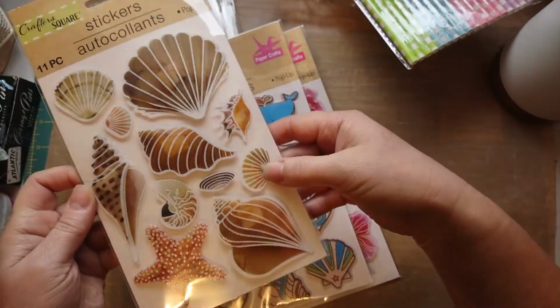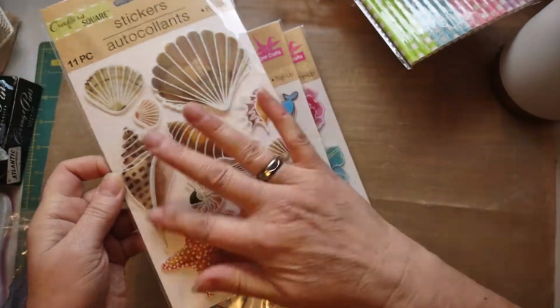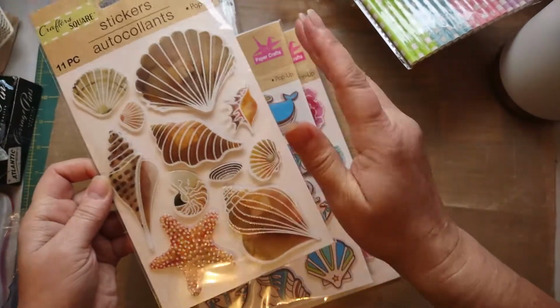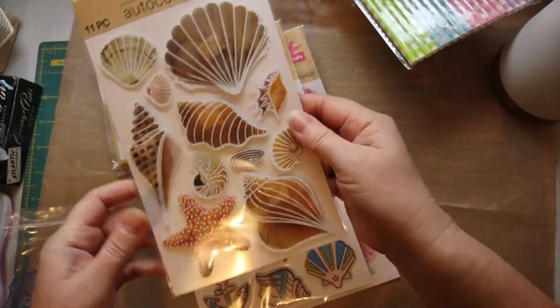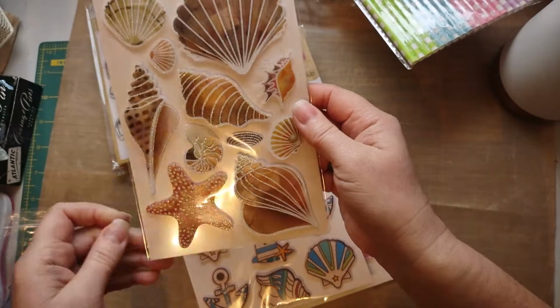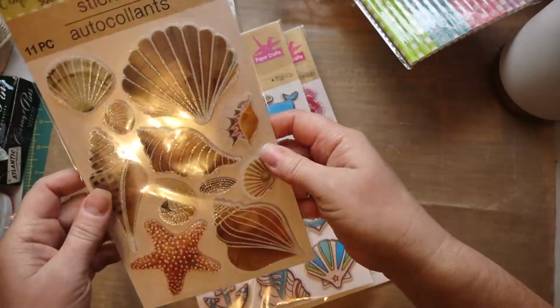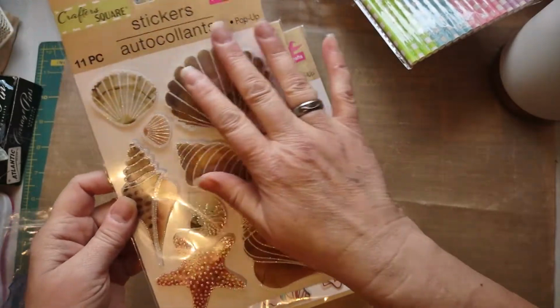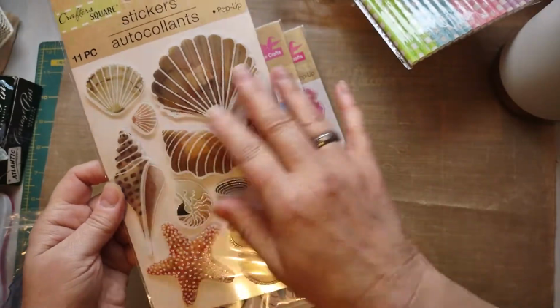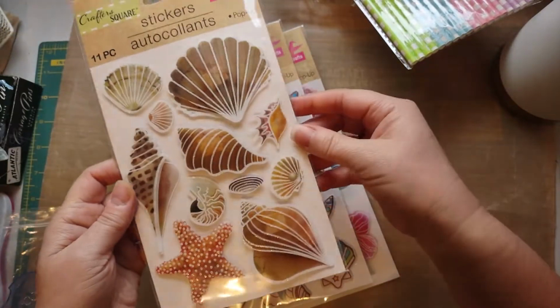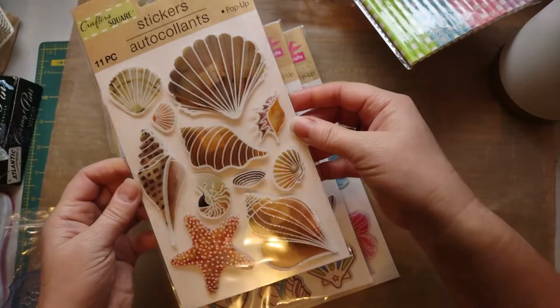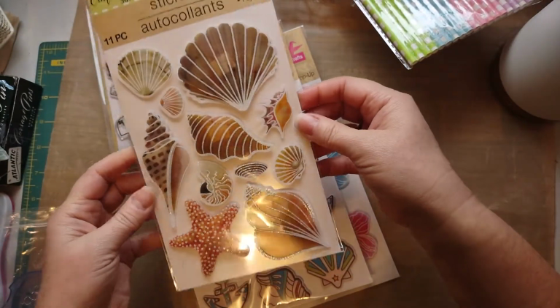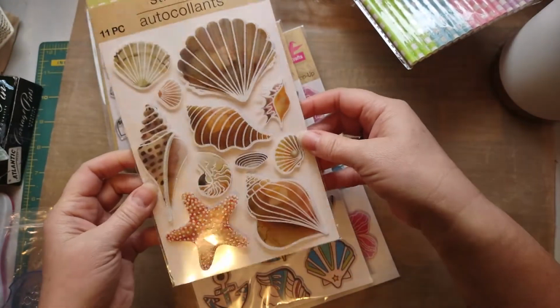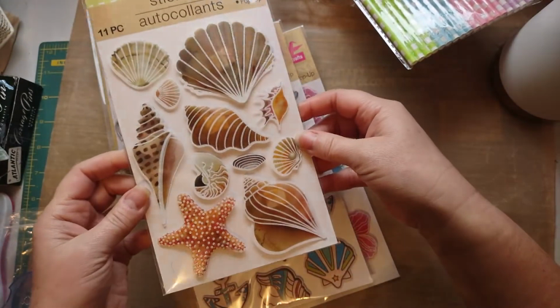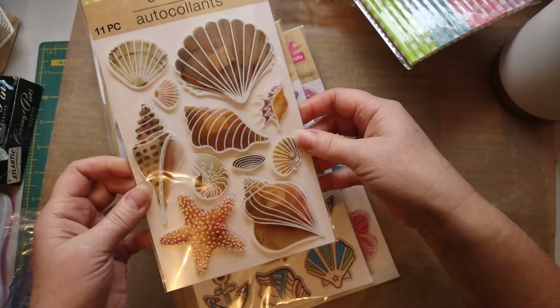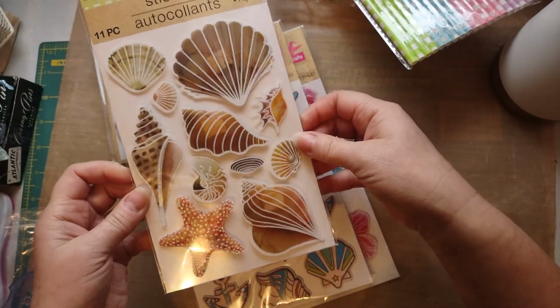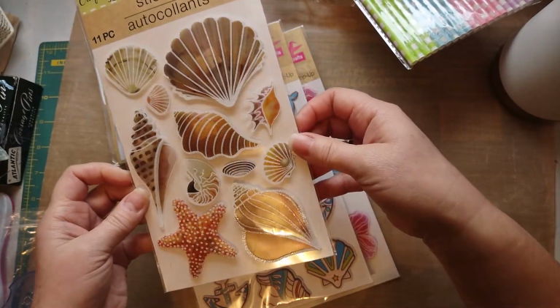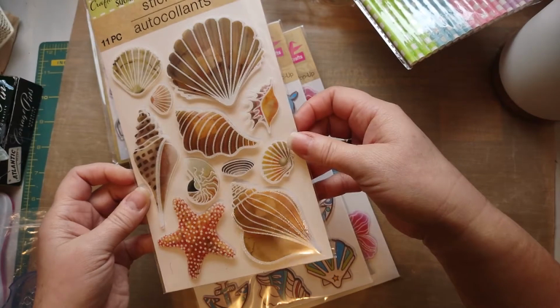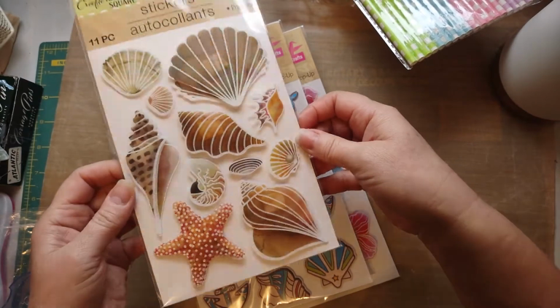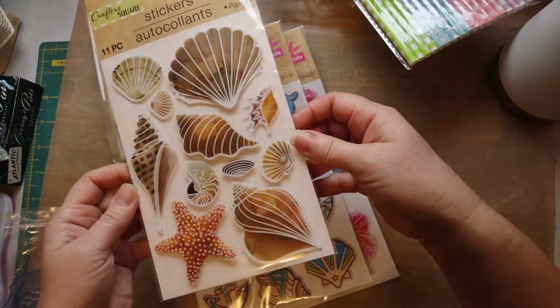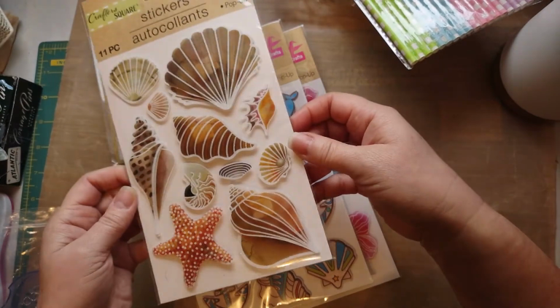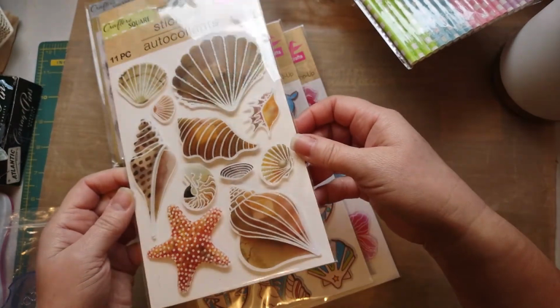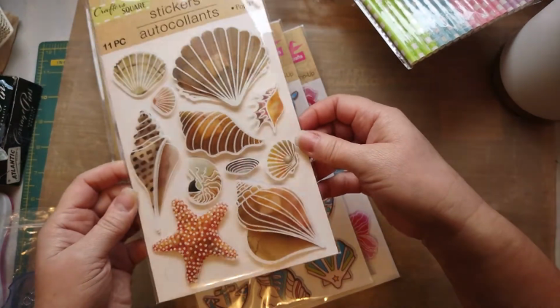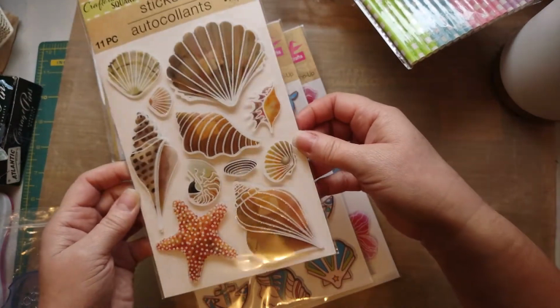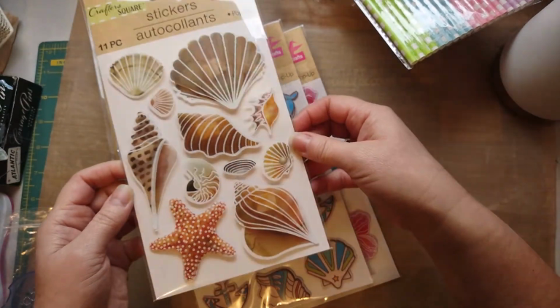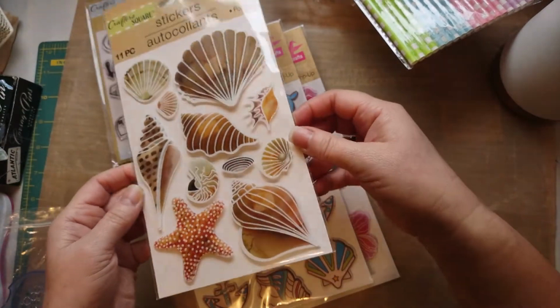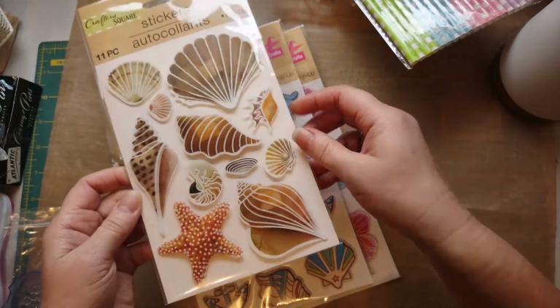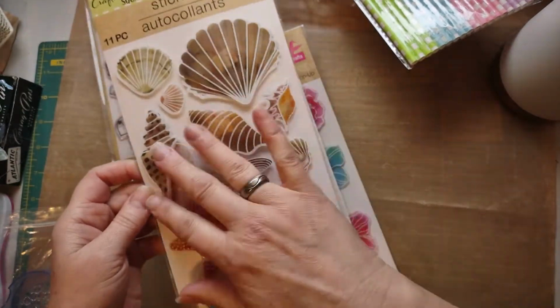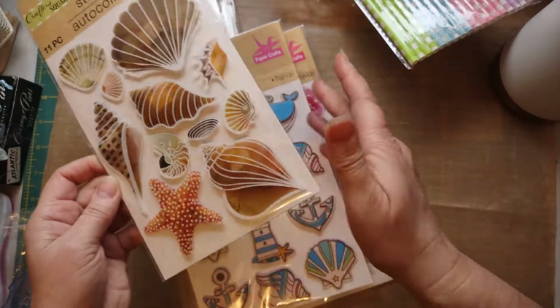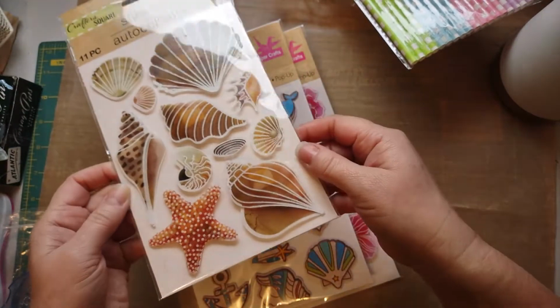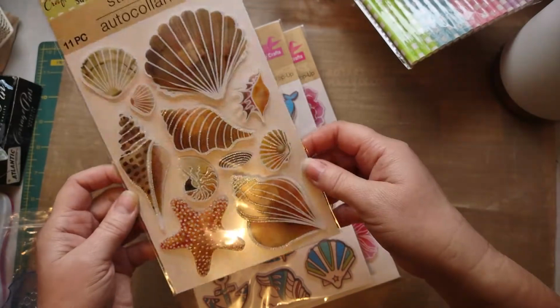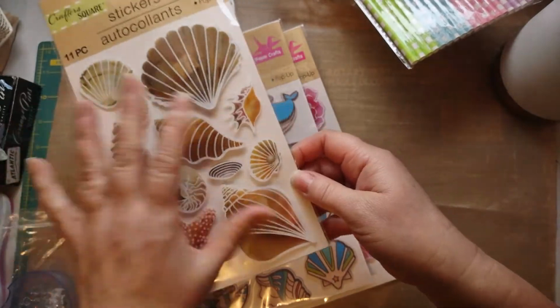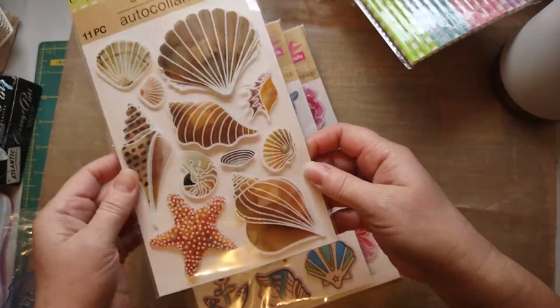They were just so cute. I just loved how they looked. They were nice and big. I was thinking of like covering a bag, decorating the front of a bag or a bag topper. I just loved those.